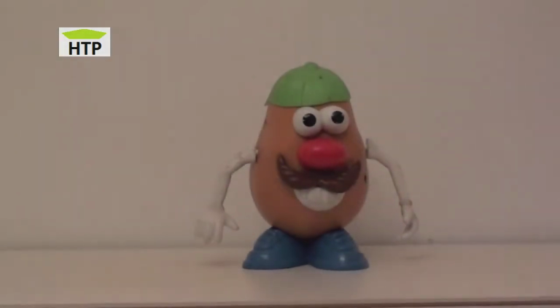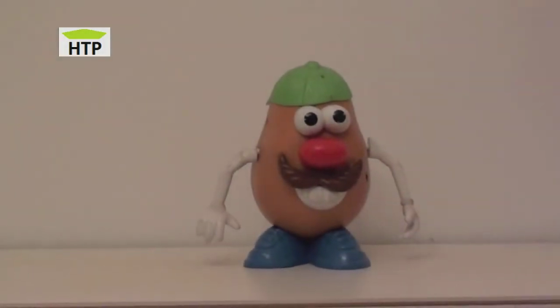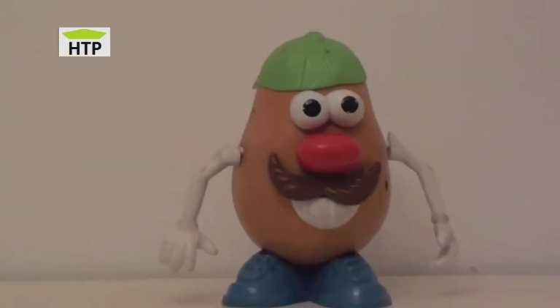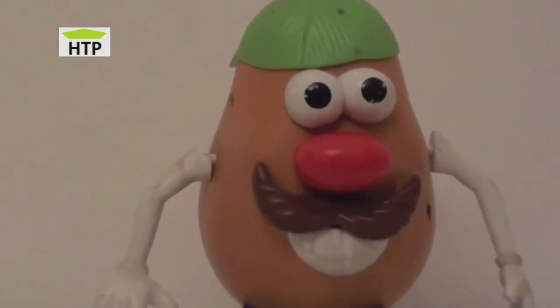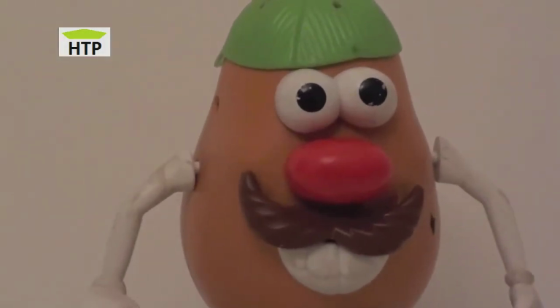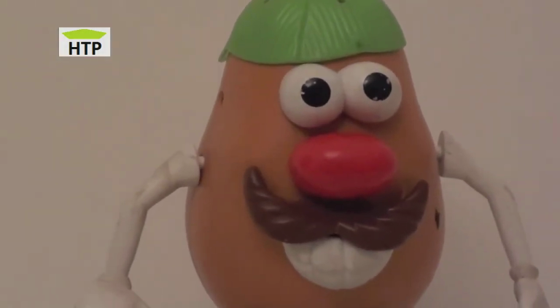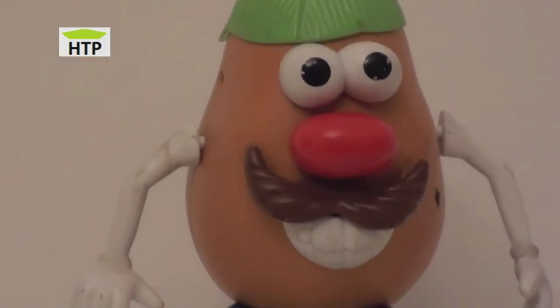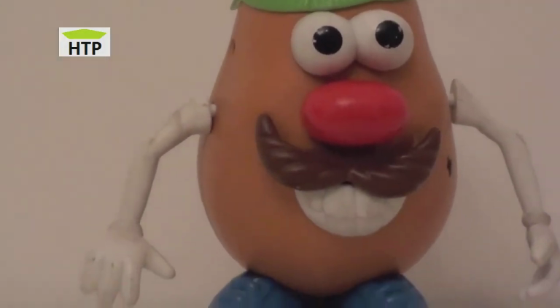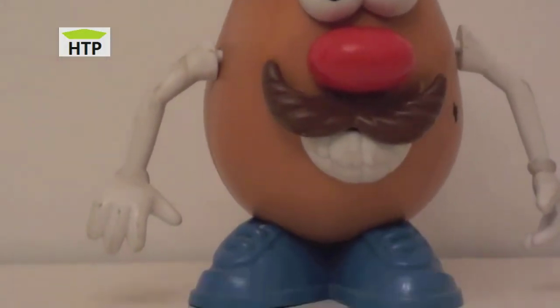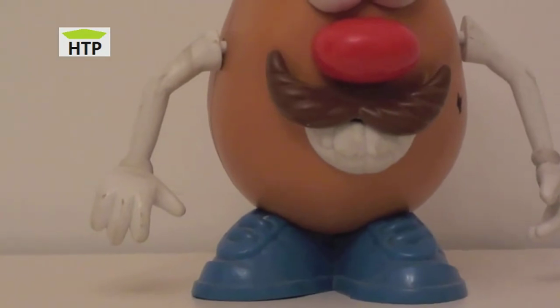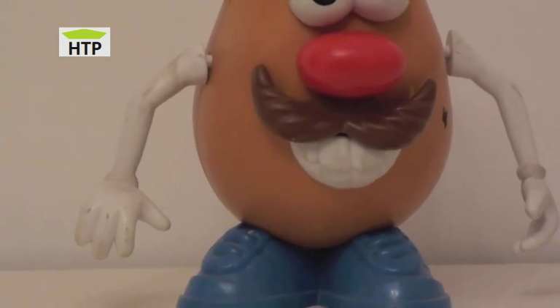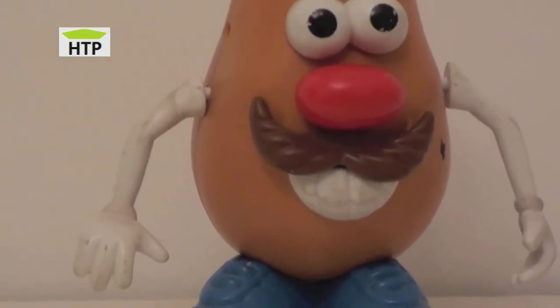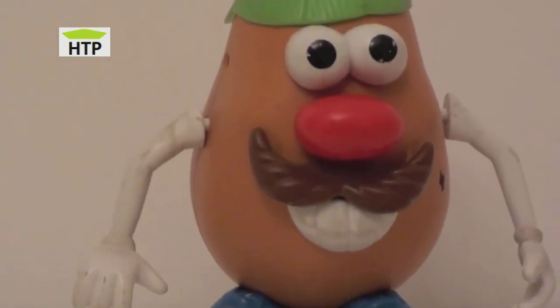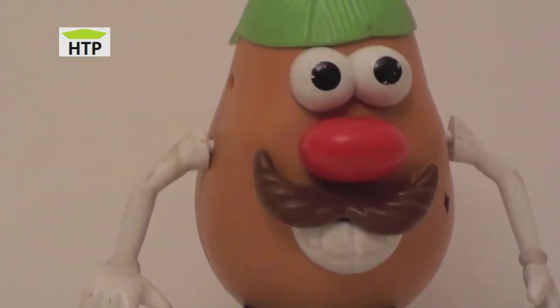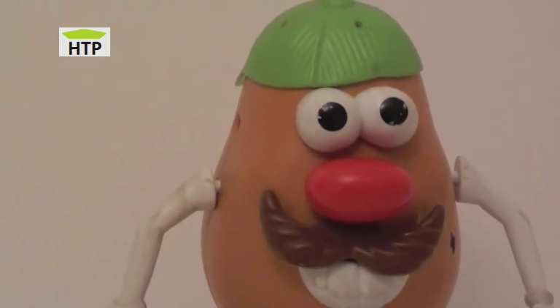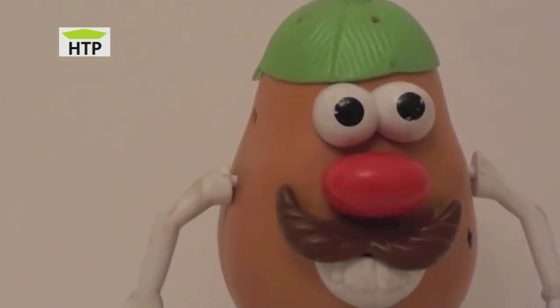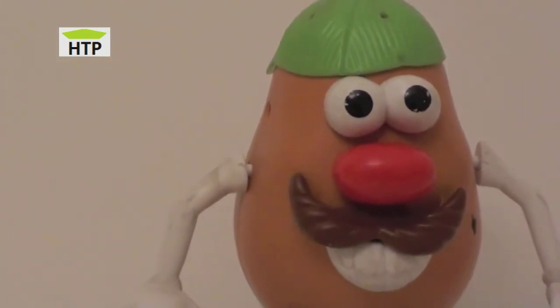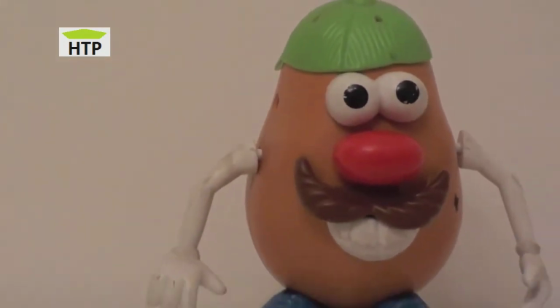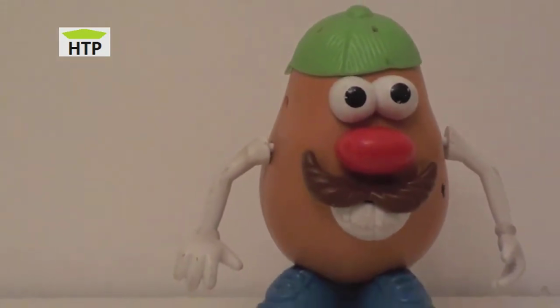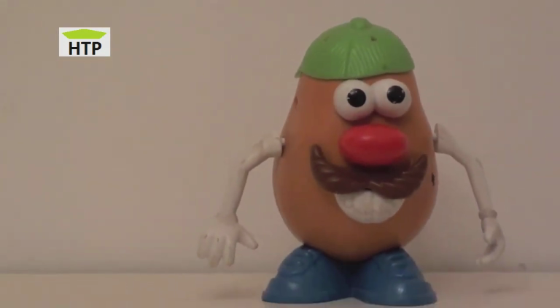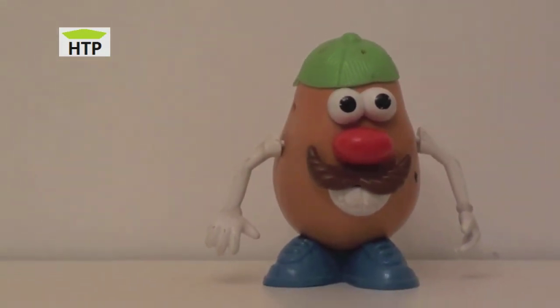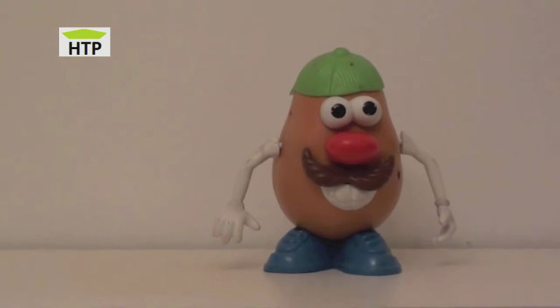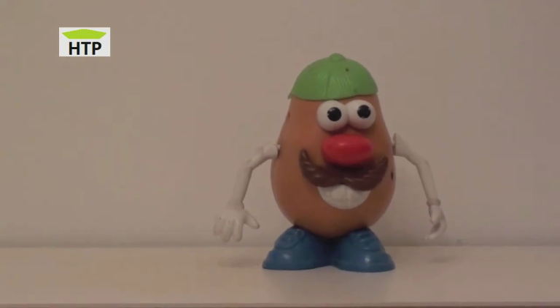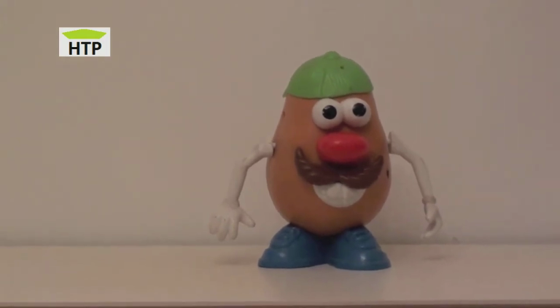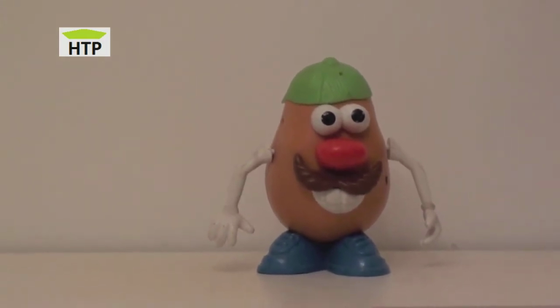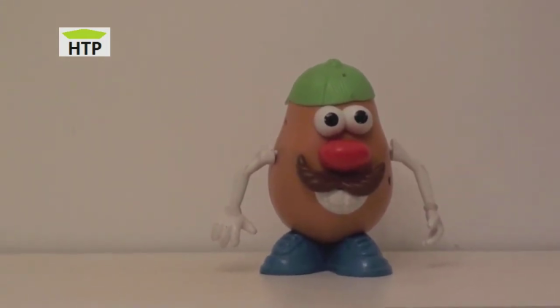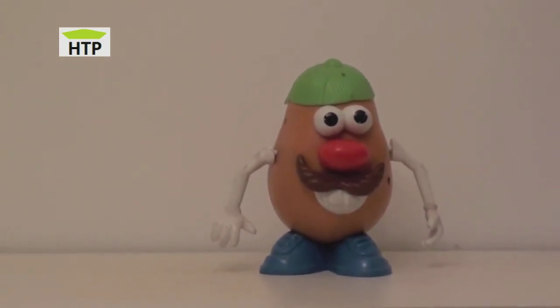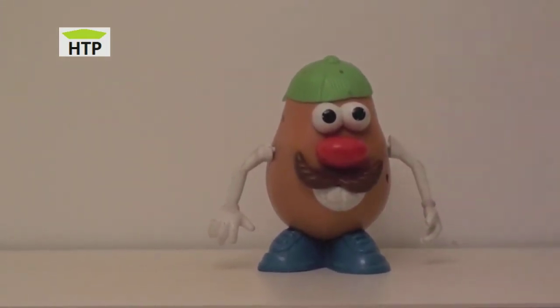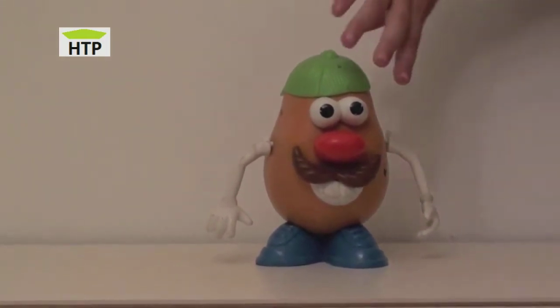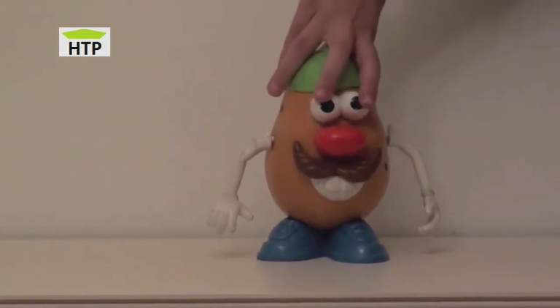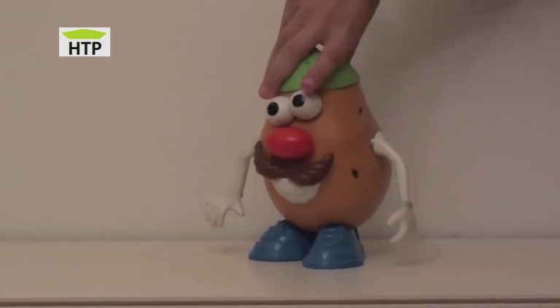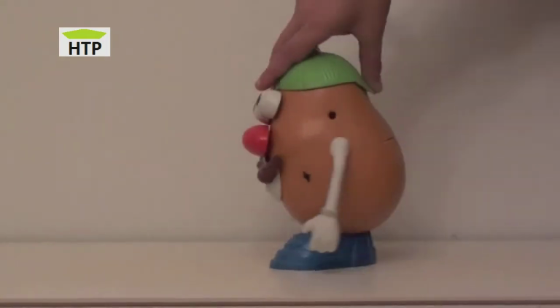Hello everybody! How are you today? We are reviewing this great character of Toy Story, Mr. Potato Head. Here you can see him. It's a great one.